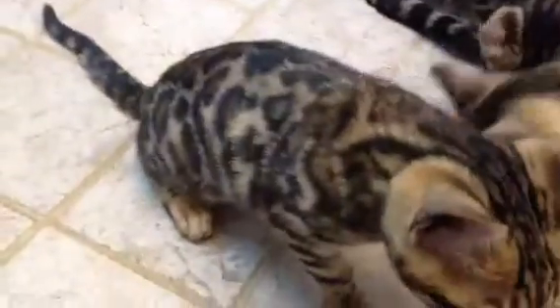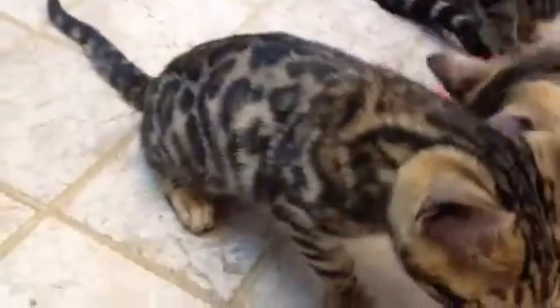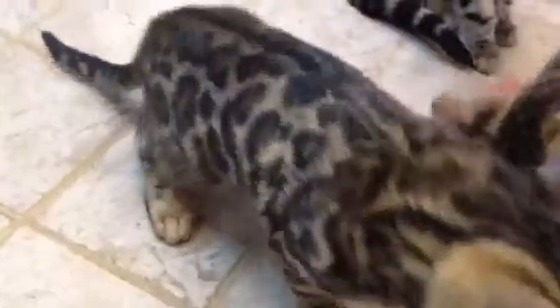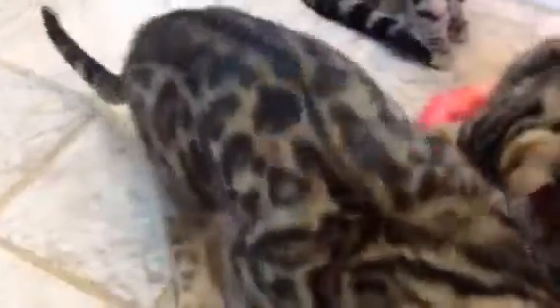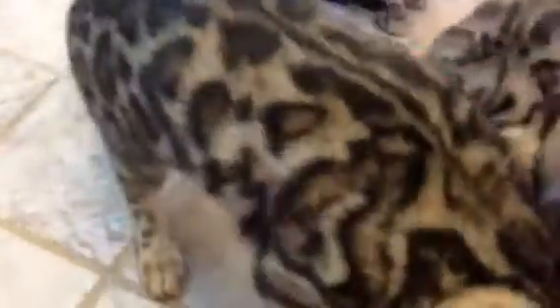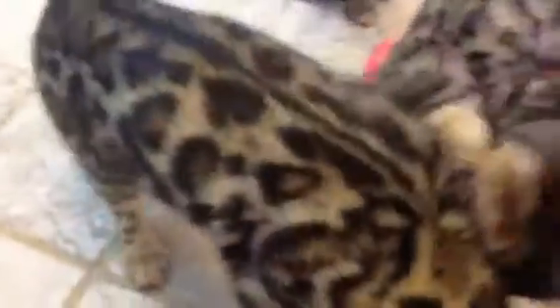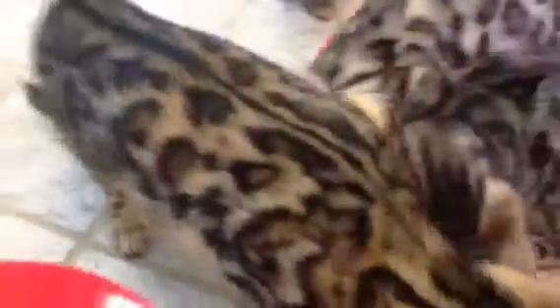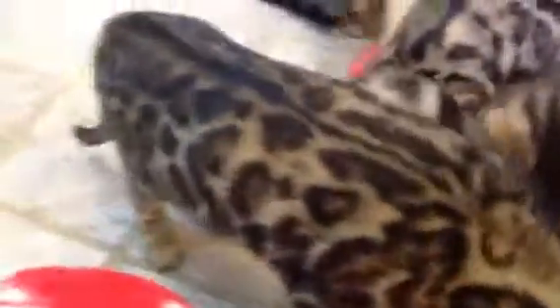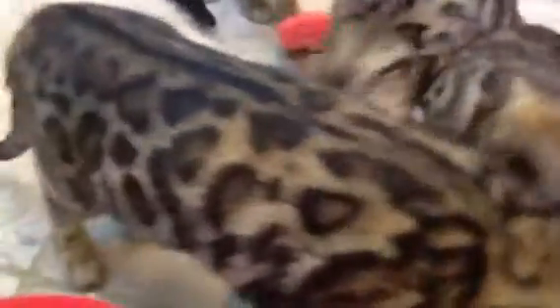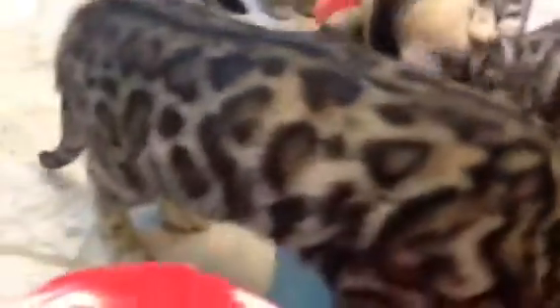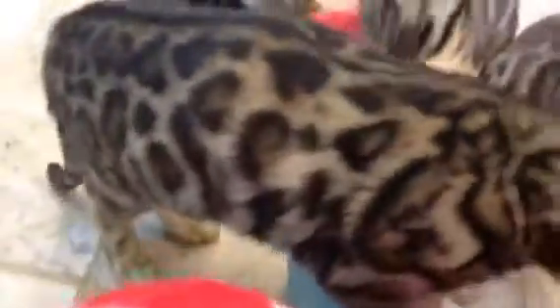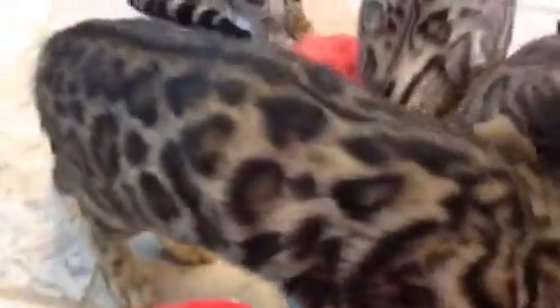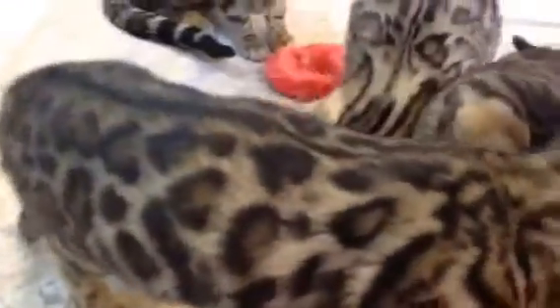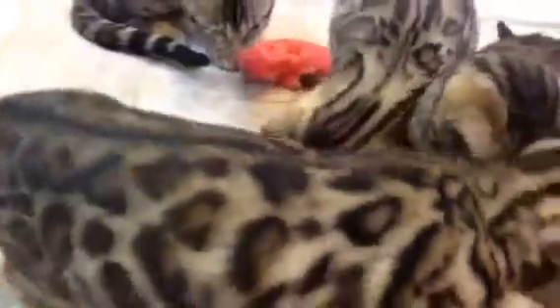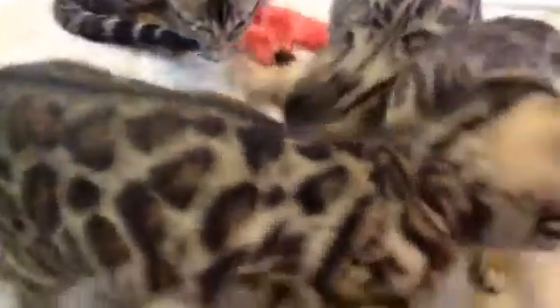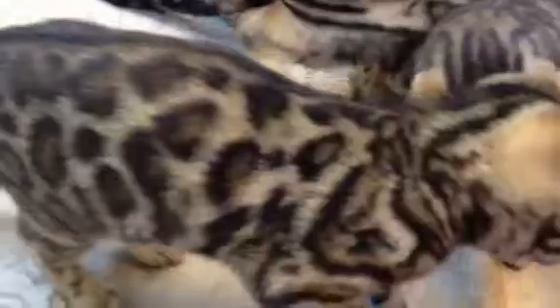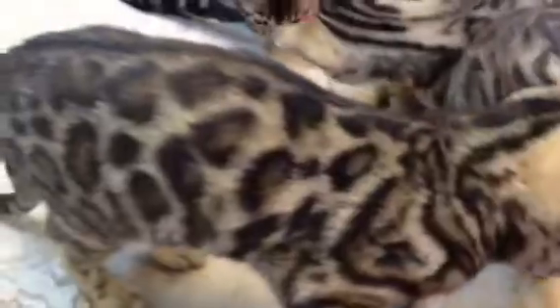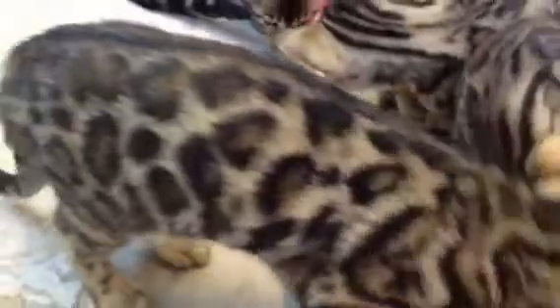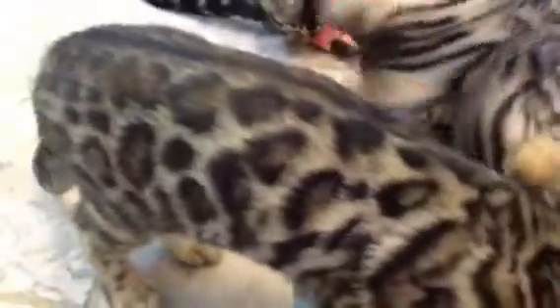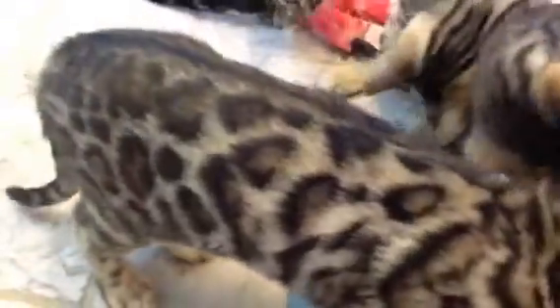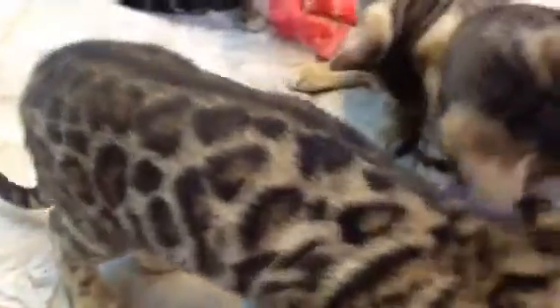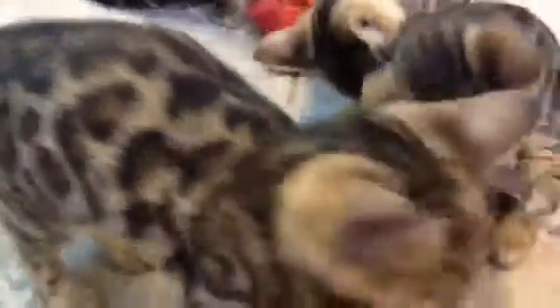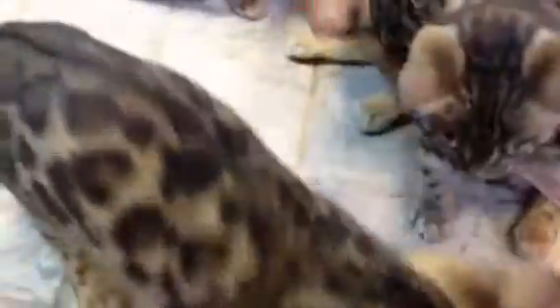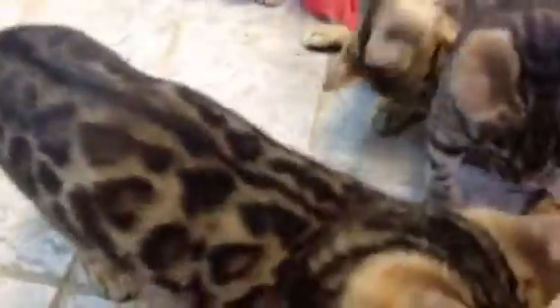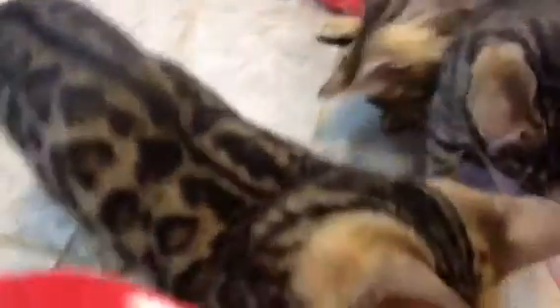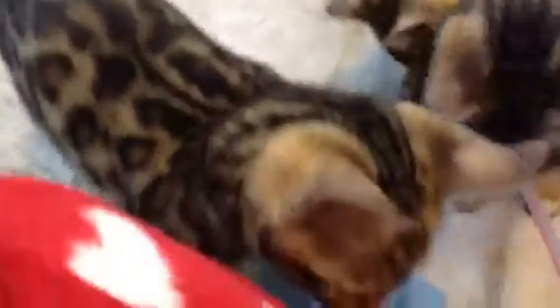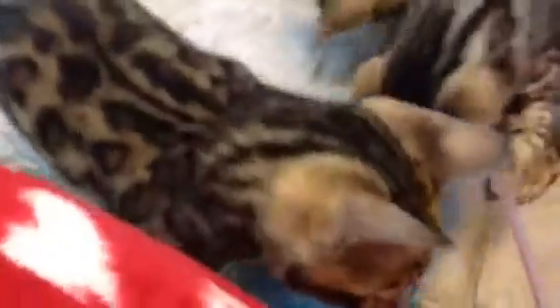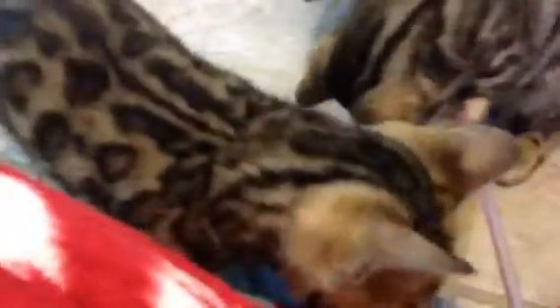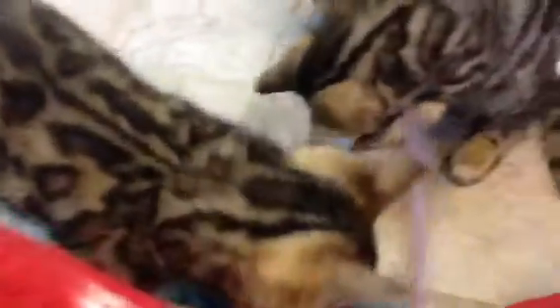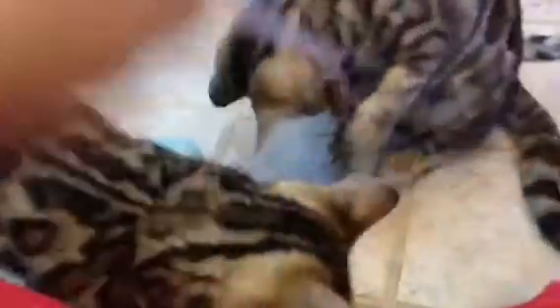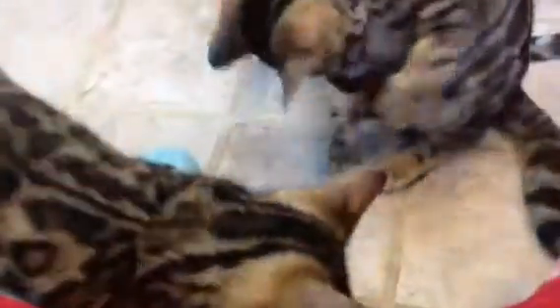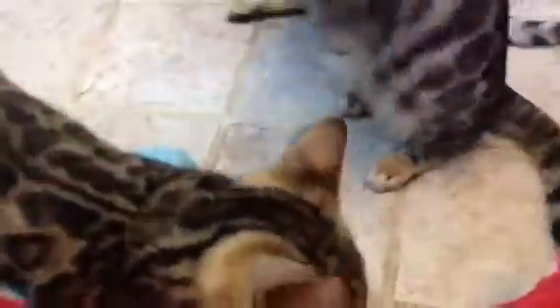This little boy here is boy number one. They're just like their mother — very, very beautiful kittens.